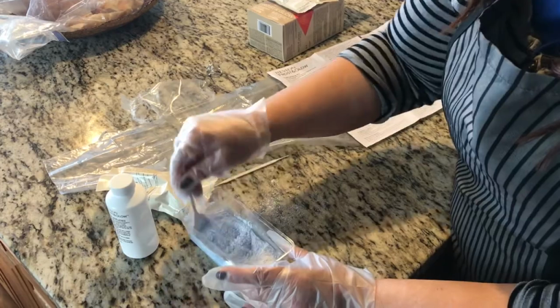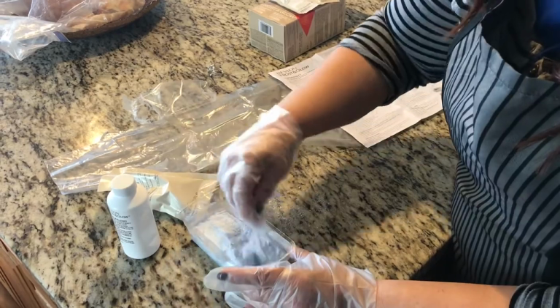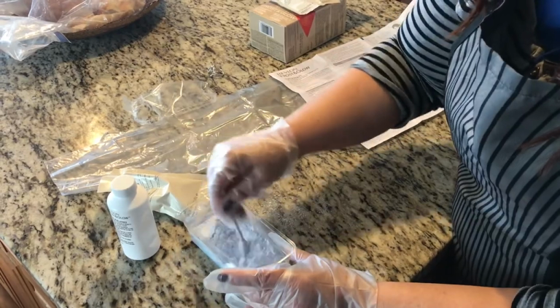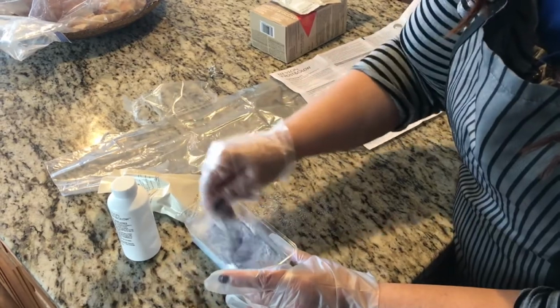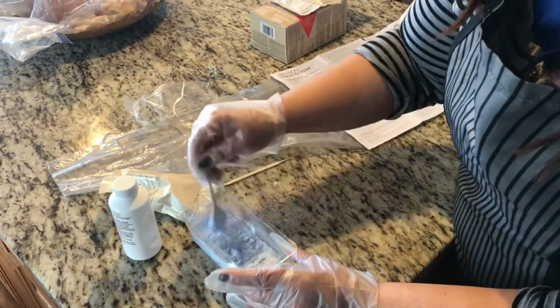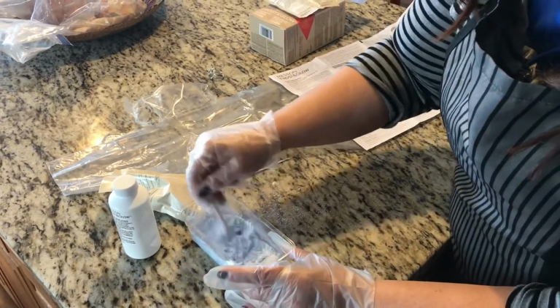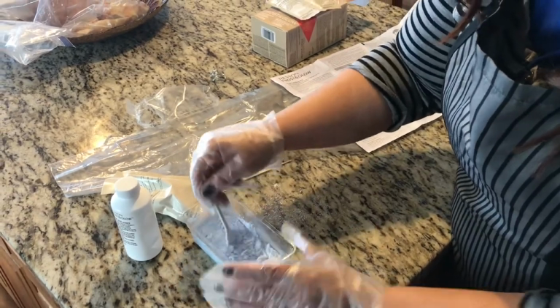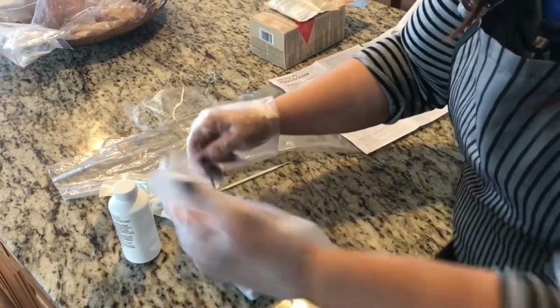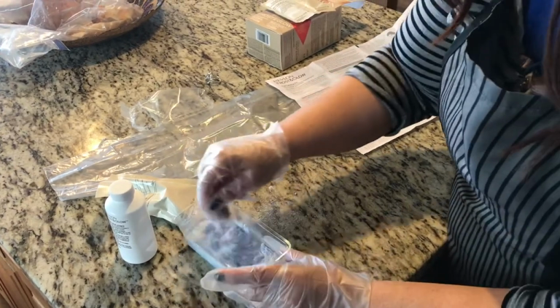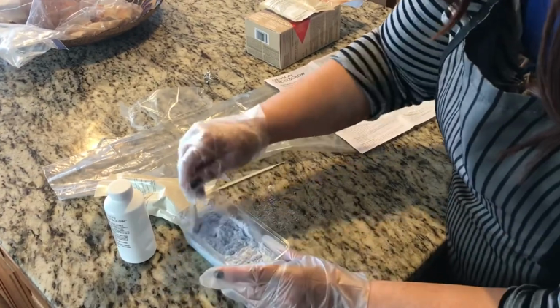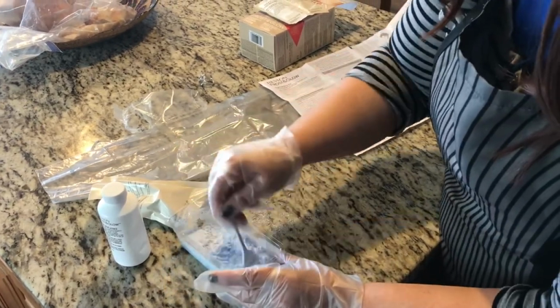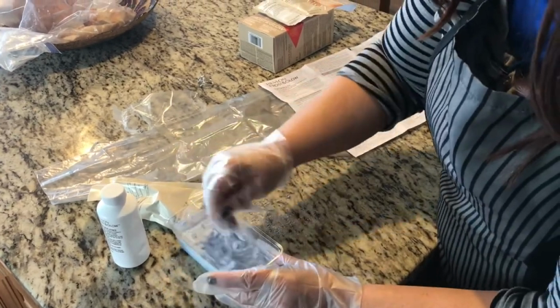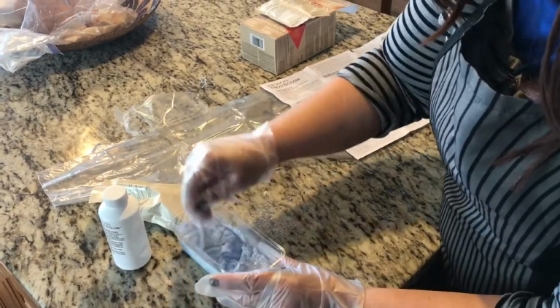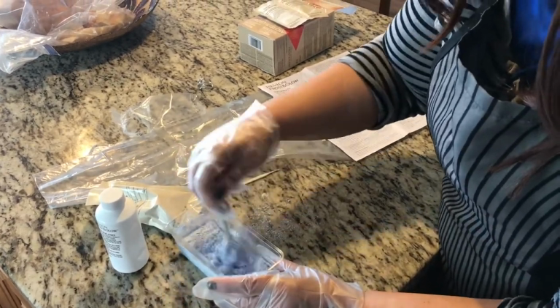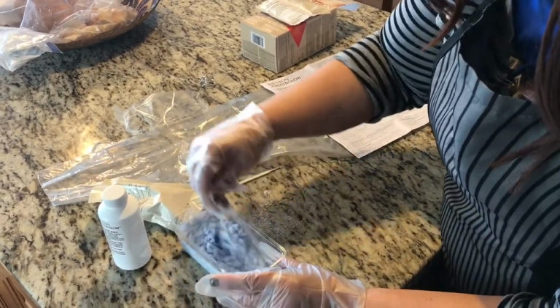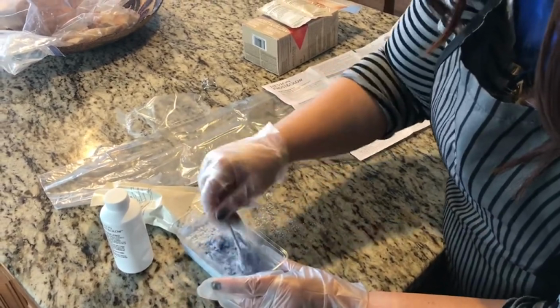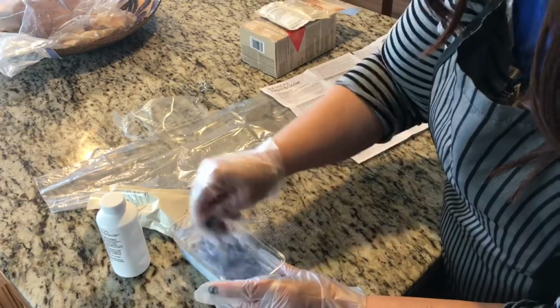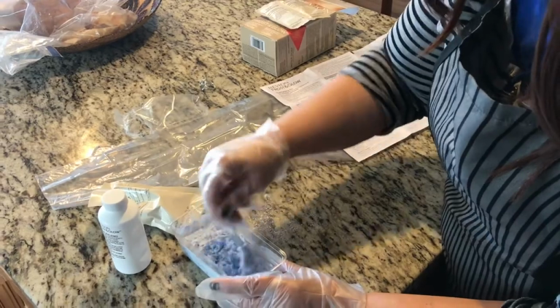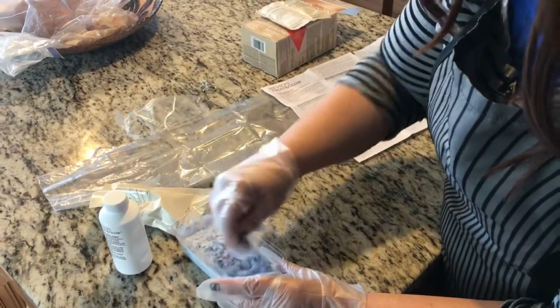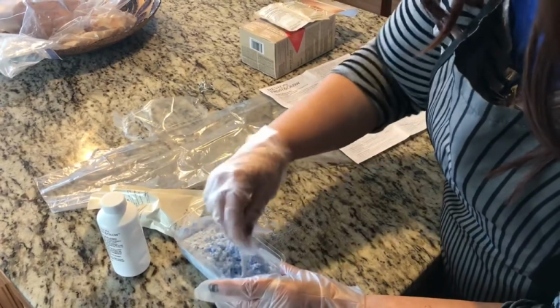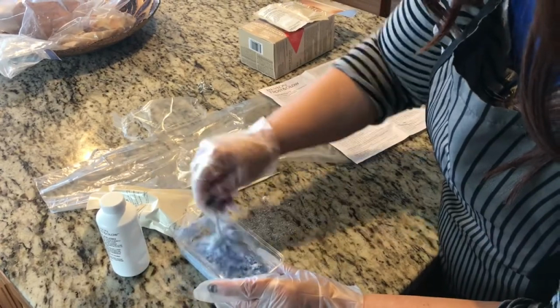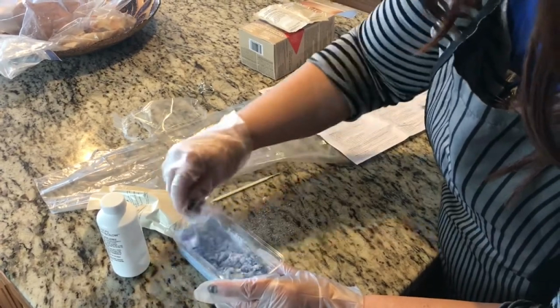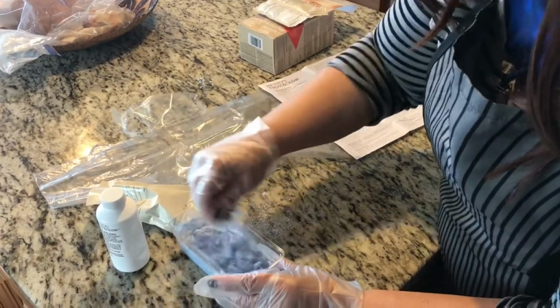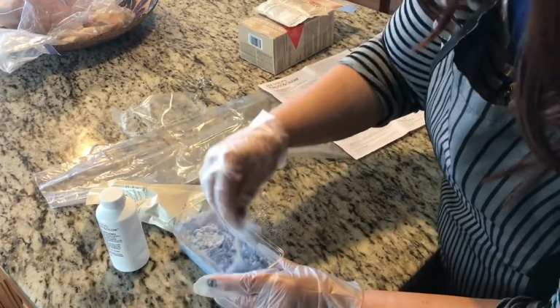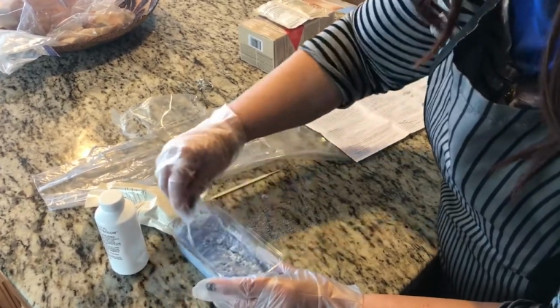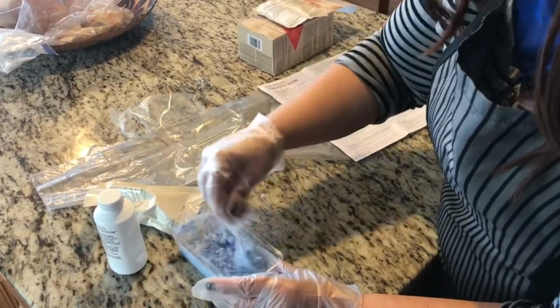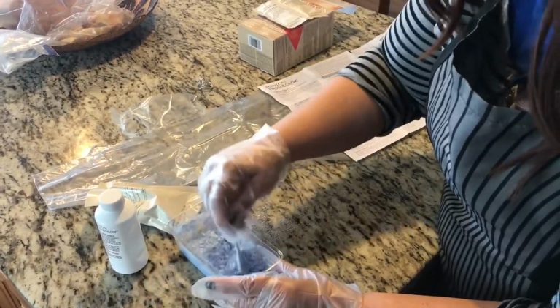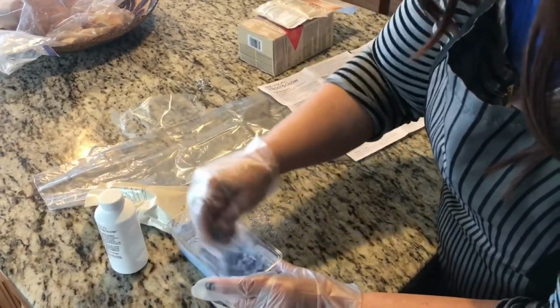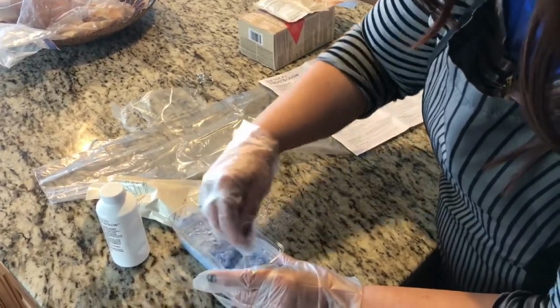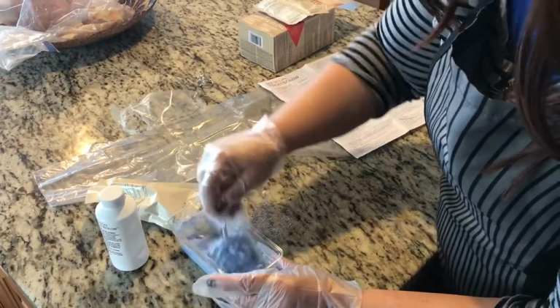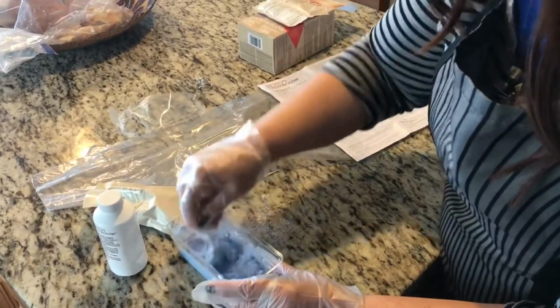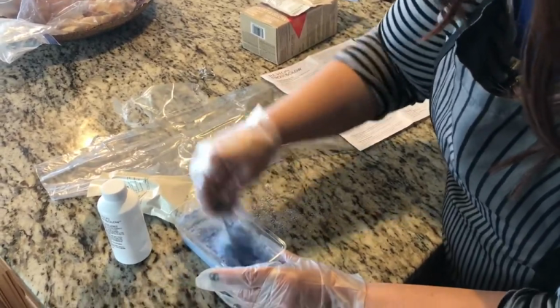As you mix, be careful not to breathe in the powder because it's very toxic. Stir slowly until it's completely saturated and you've got a creamy mixture, then we'll apply it to the hair.